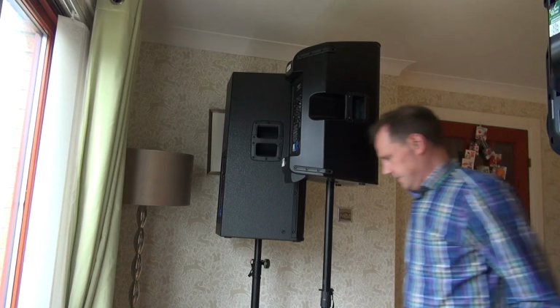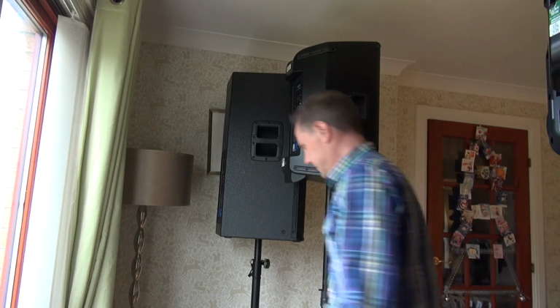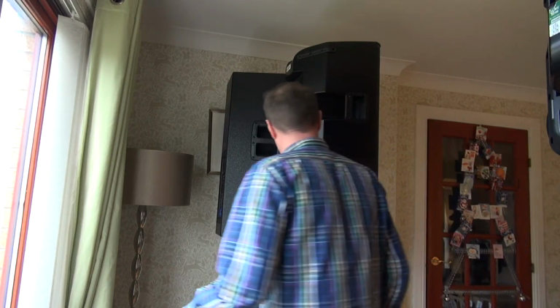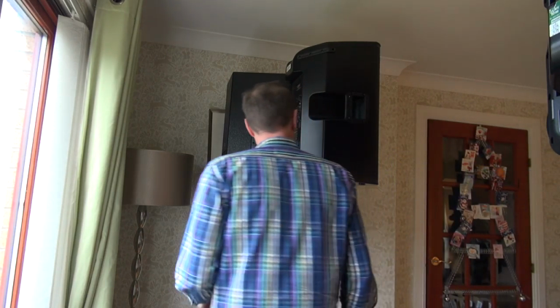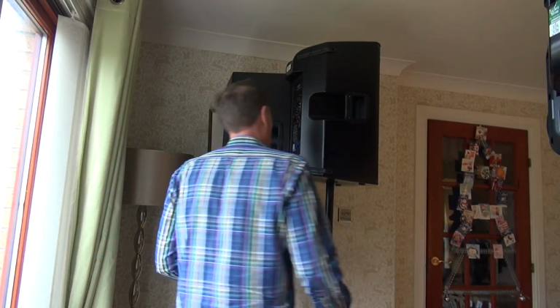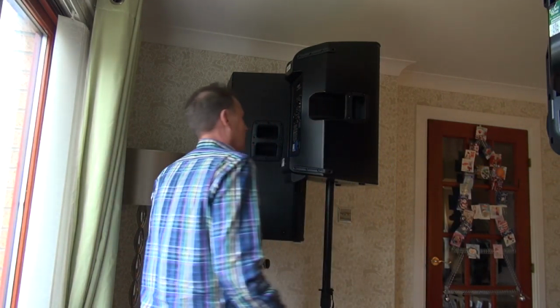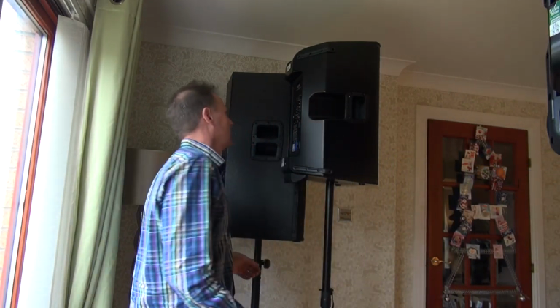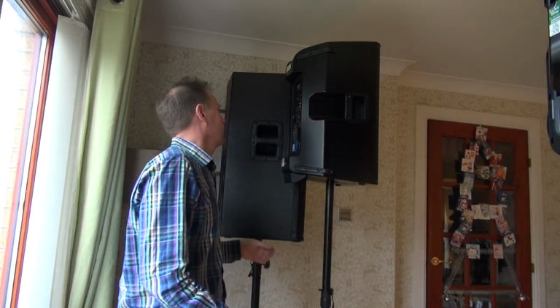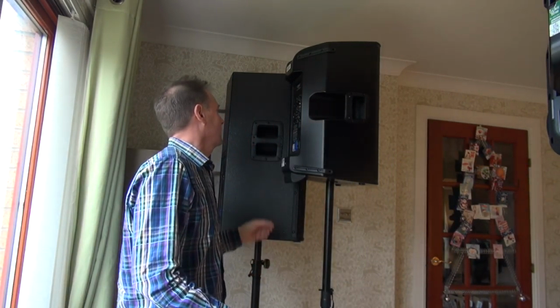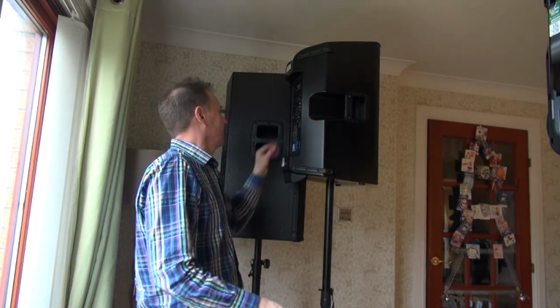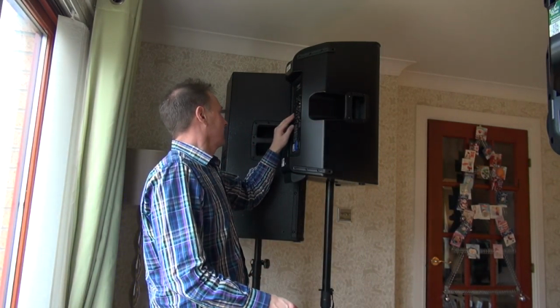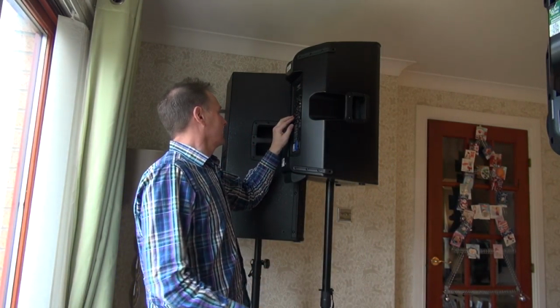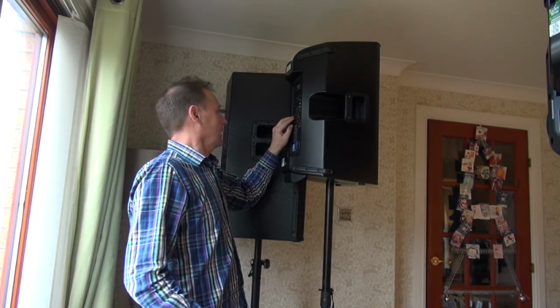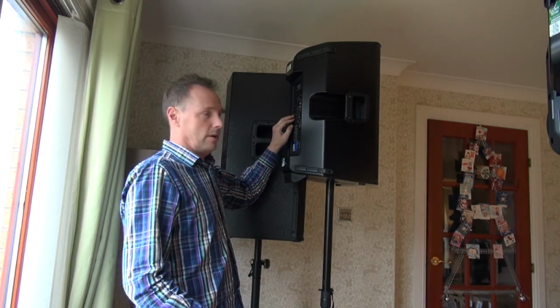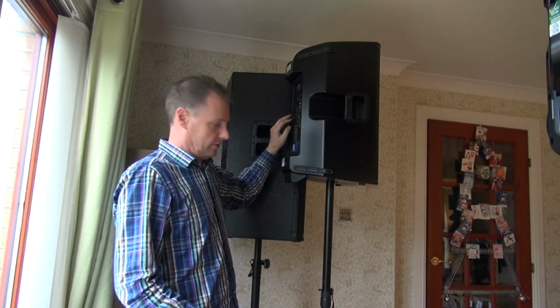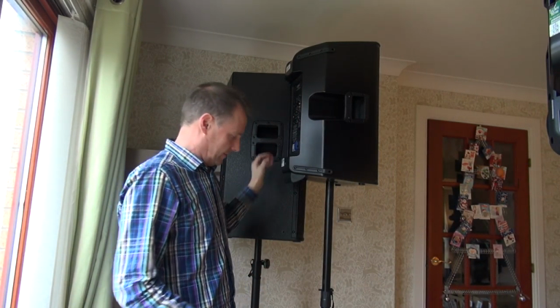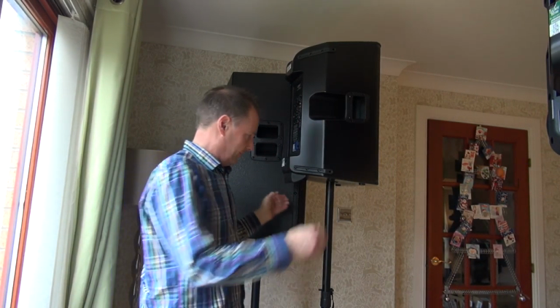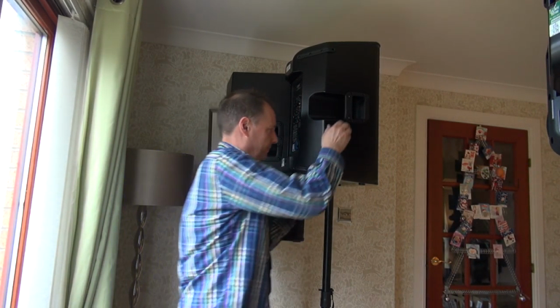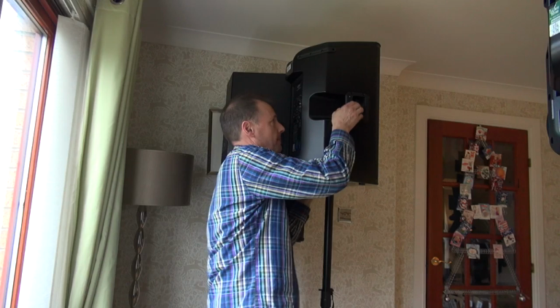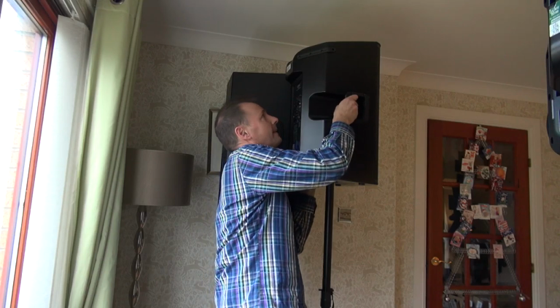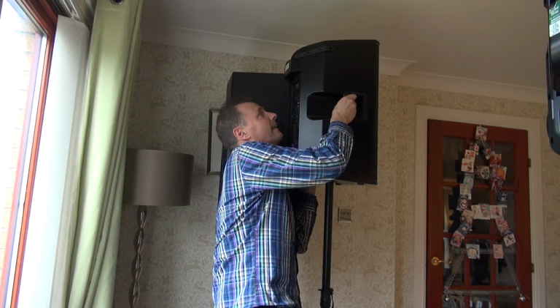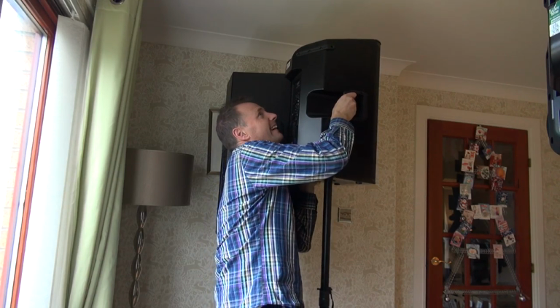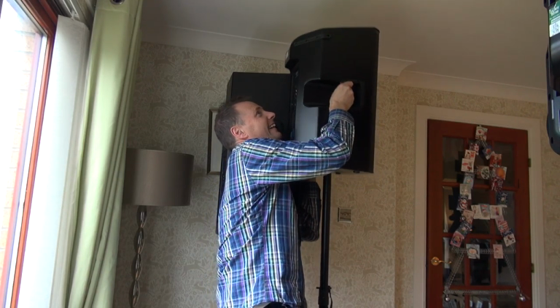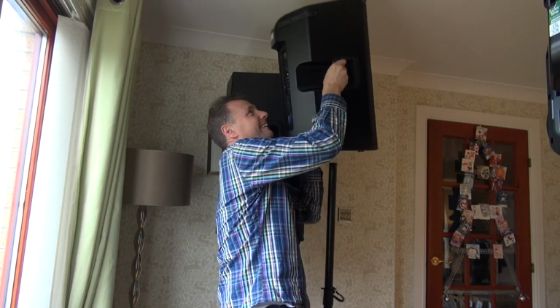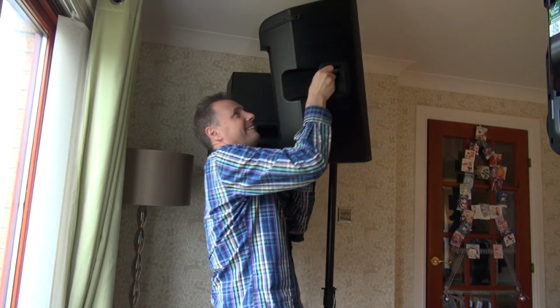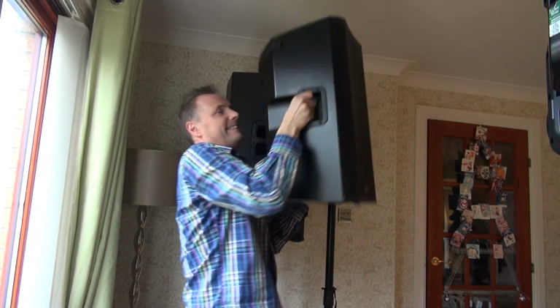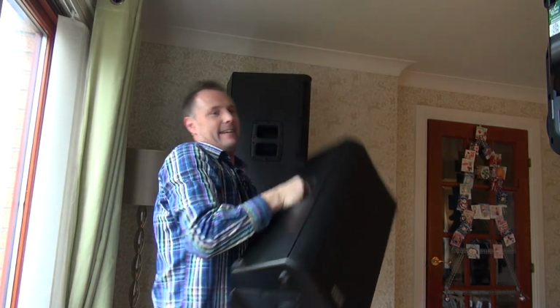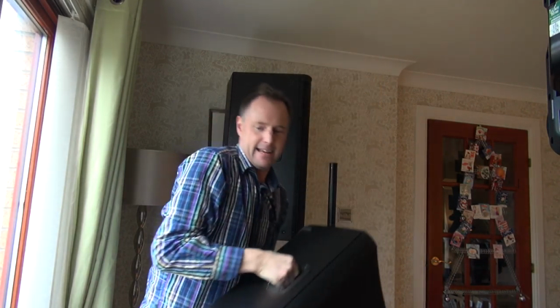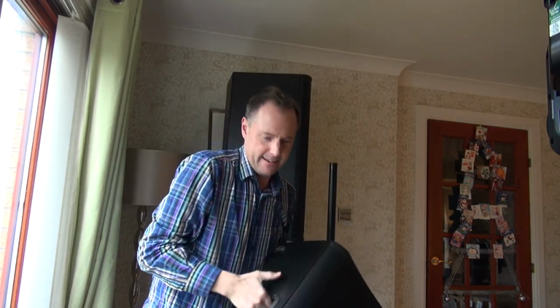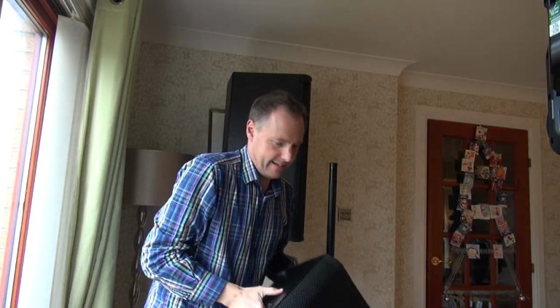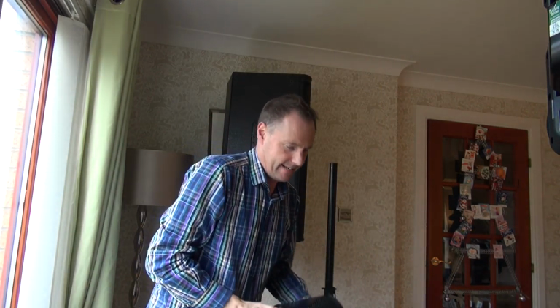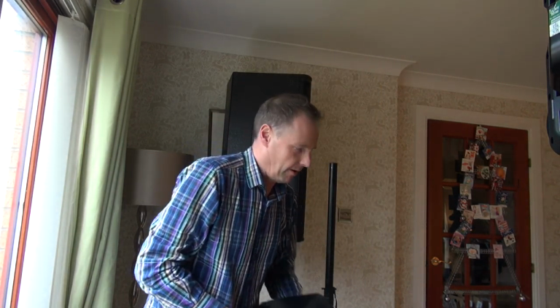Ok, next one, the K12s. Again, no bother.